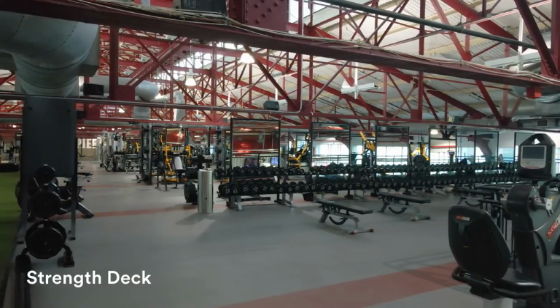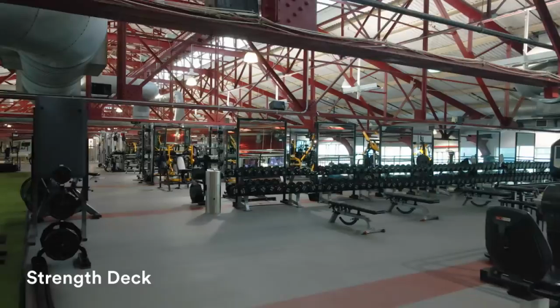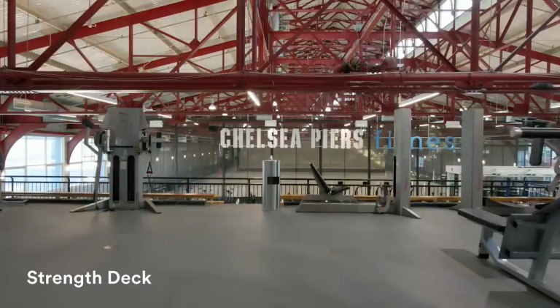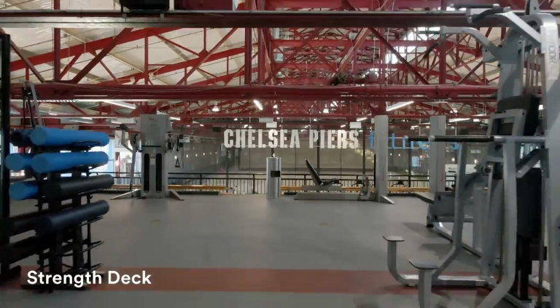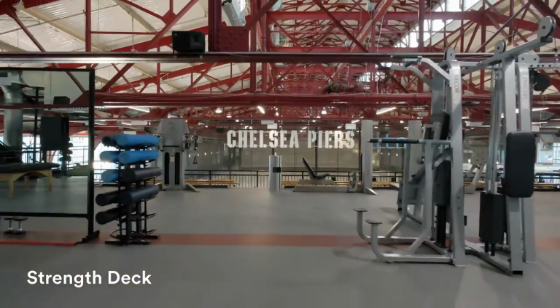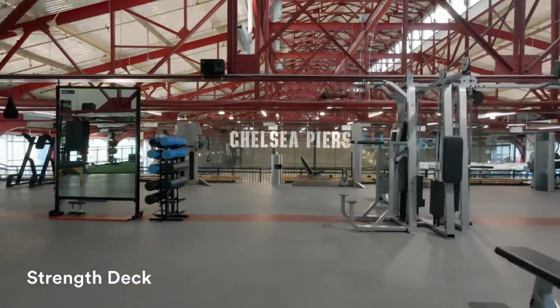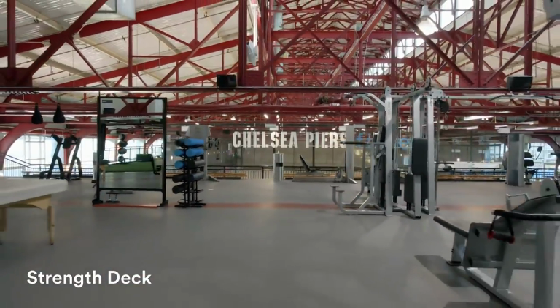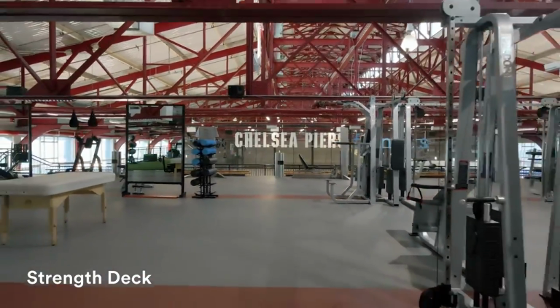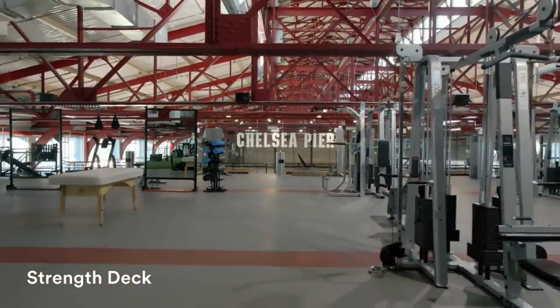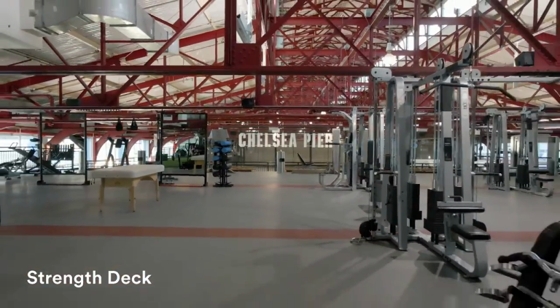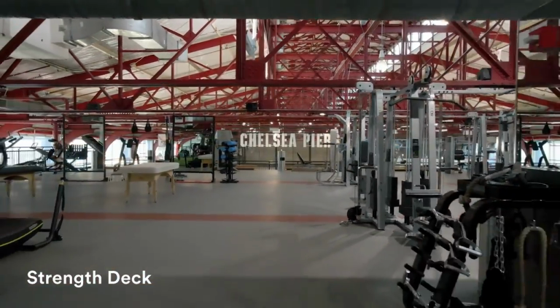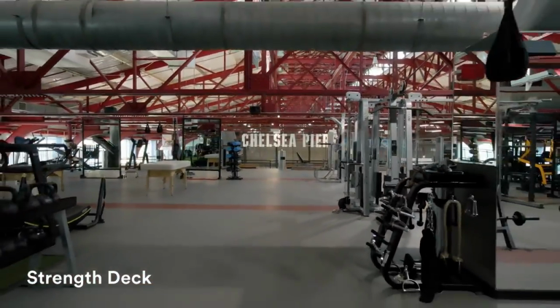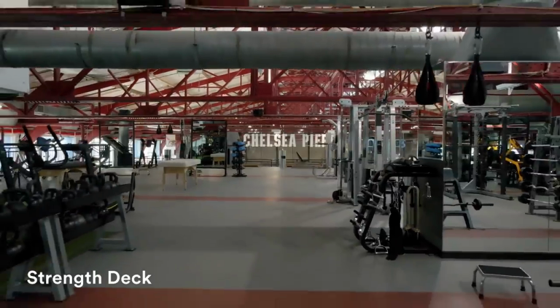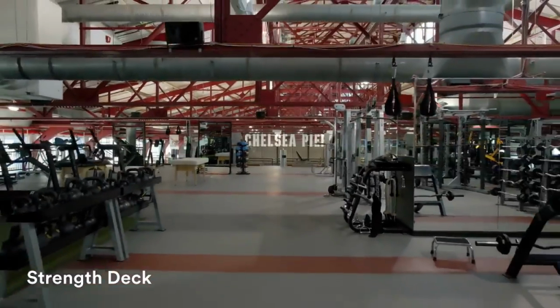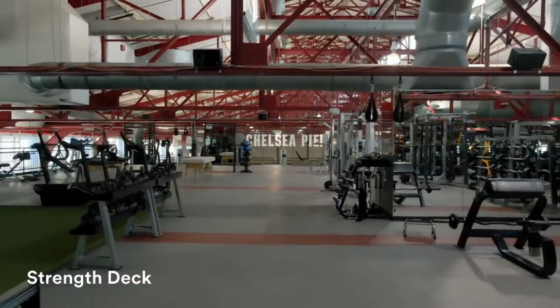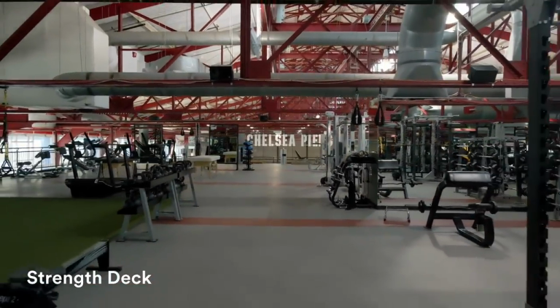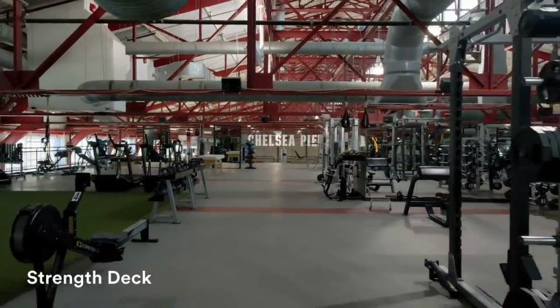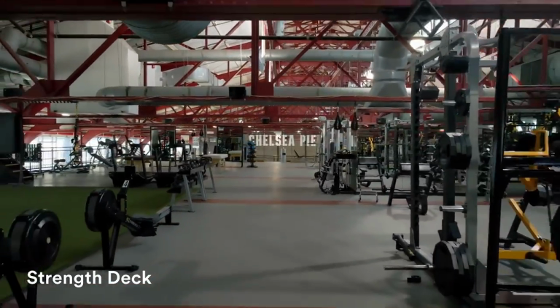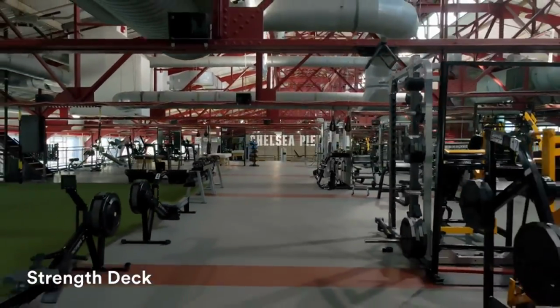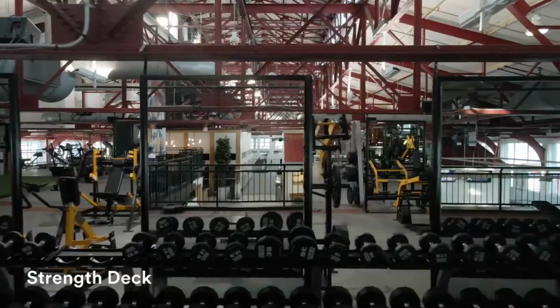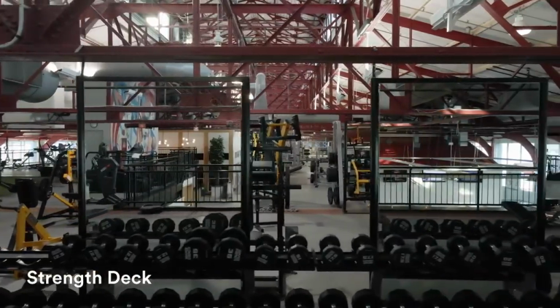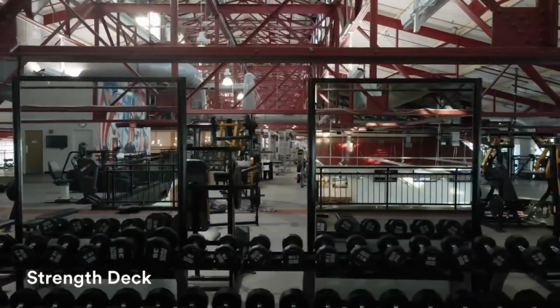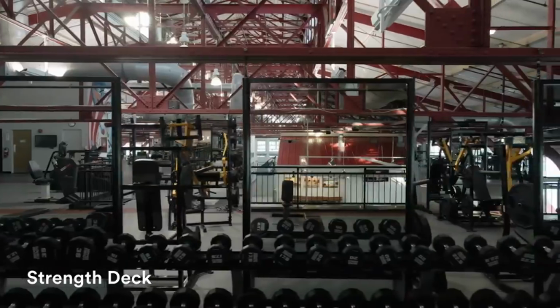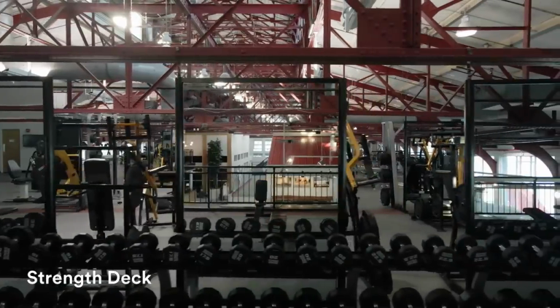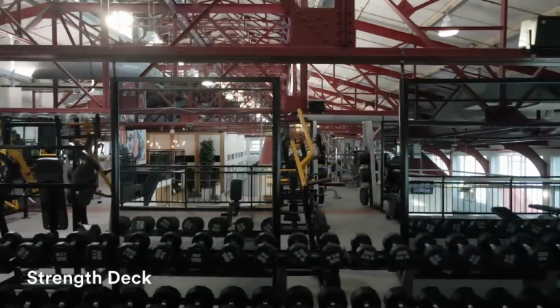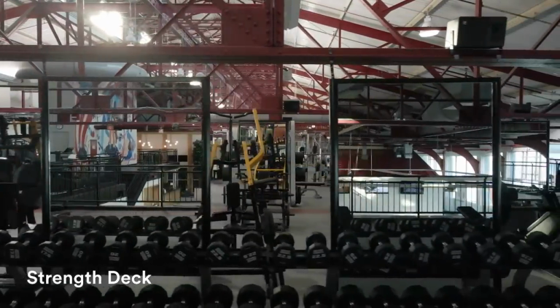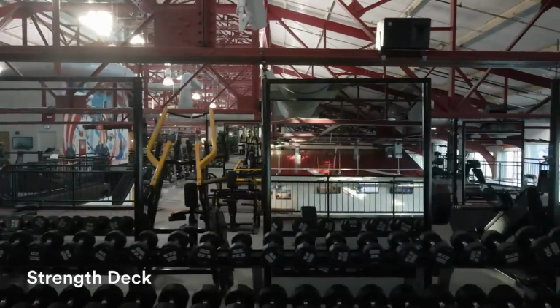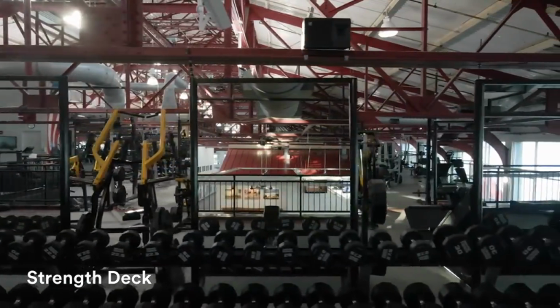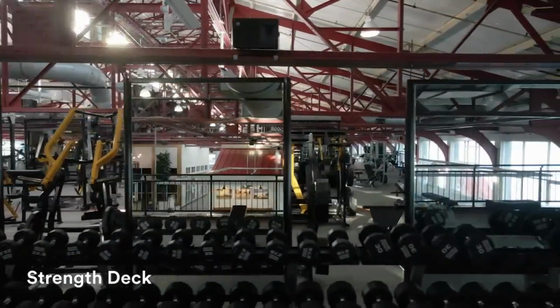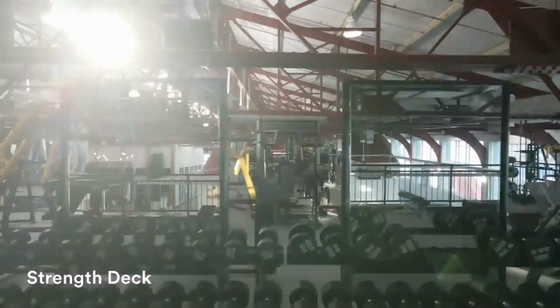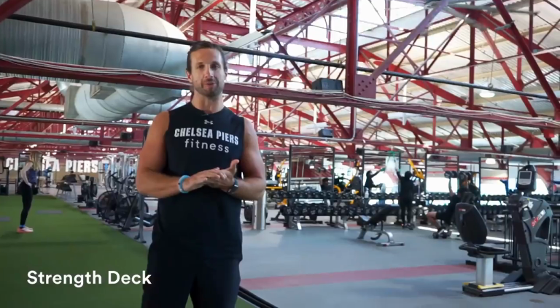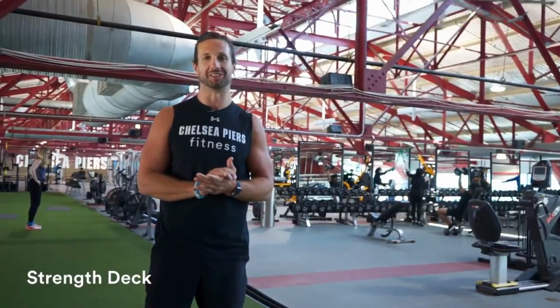So this is our strength deck. We have a dumbbell section, a barbell section, a cable section, and a machine section. Whether your goal is strength training, racing in a triathlon, weight loss, or just general fitness, we have an expert coach that will help you reach your physical and performance goals.